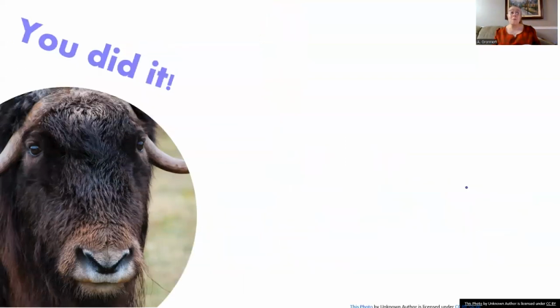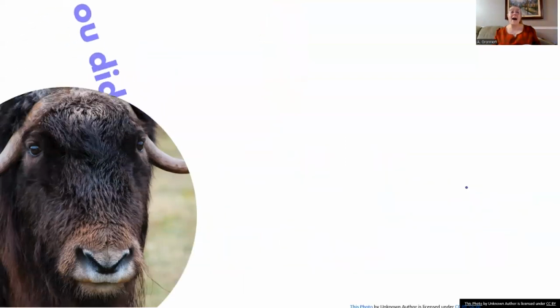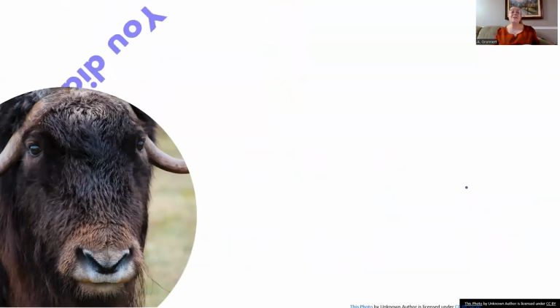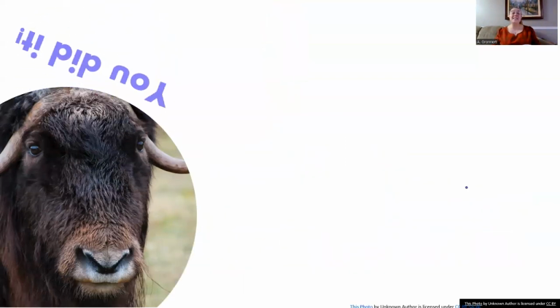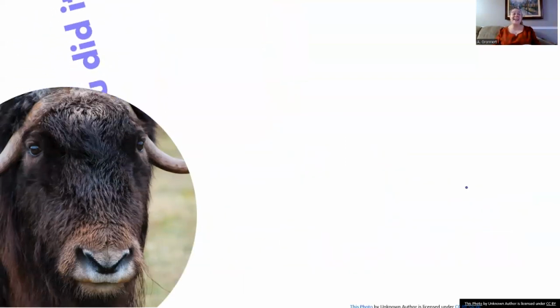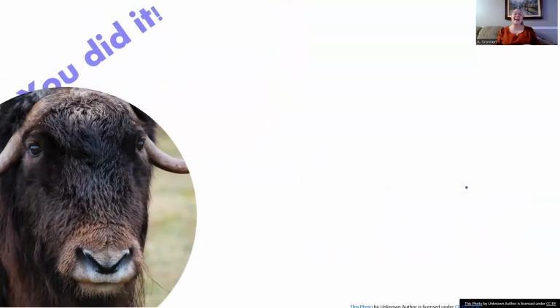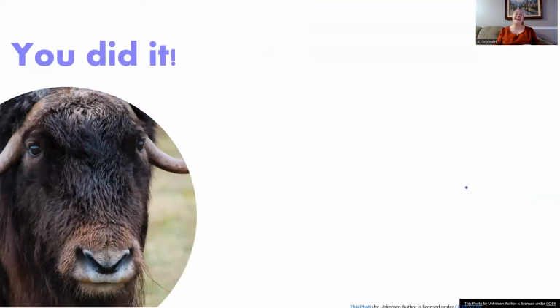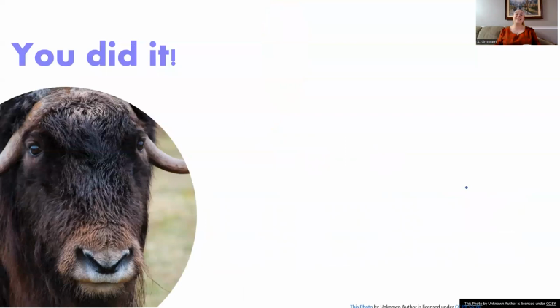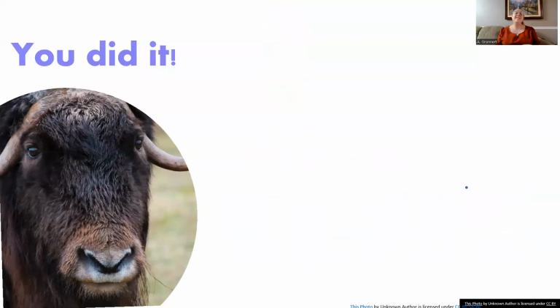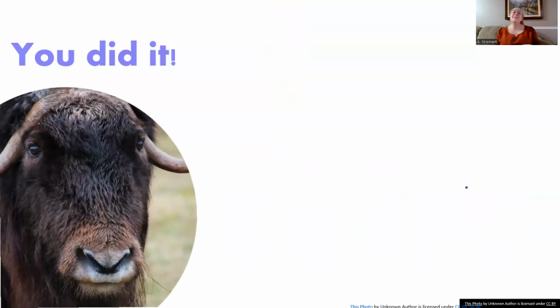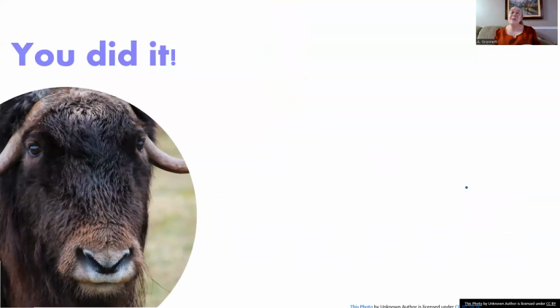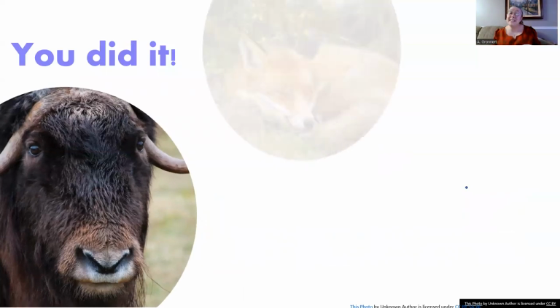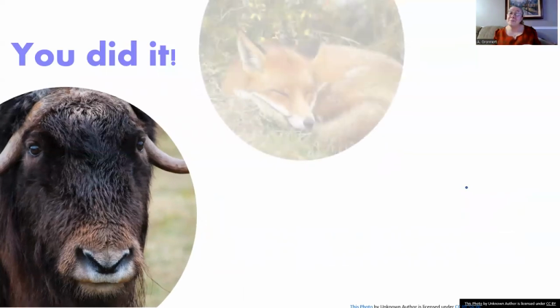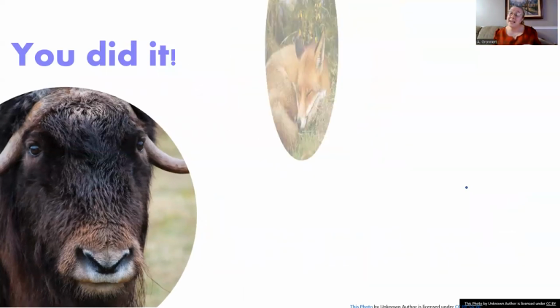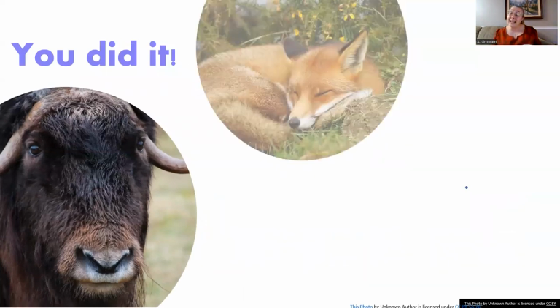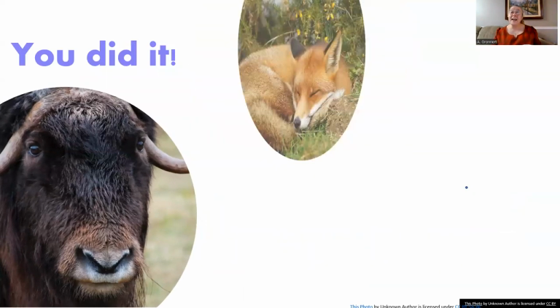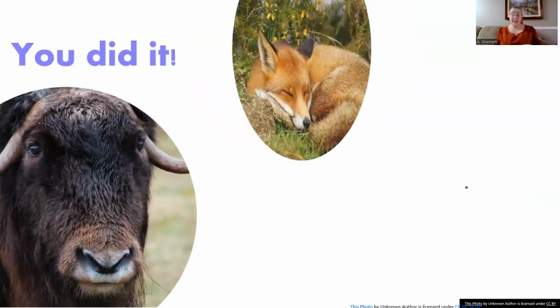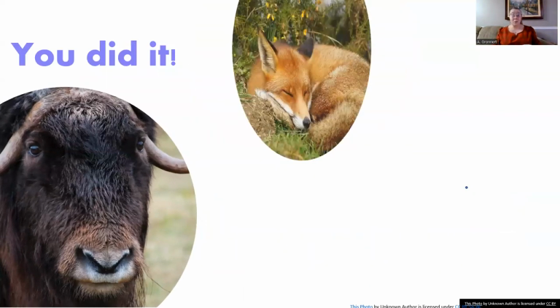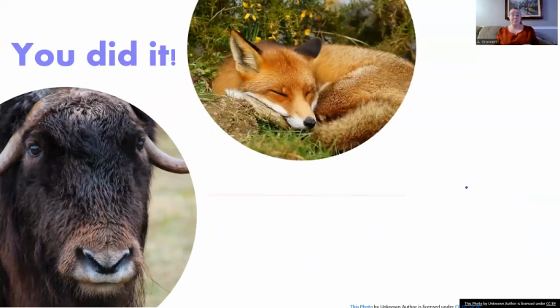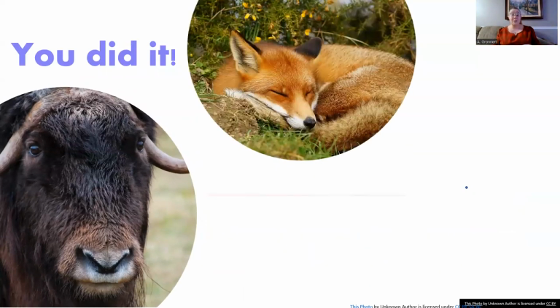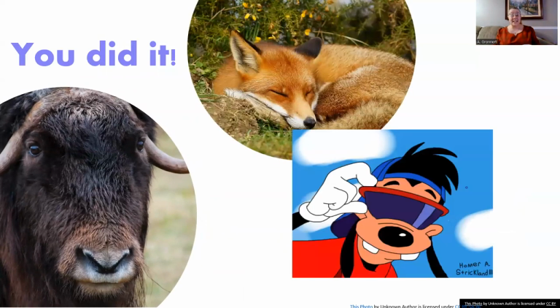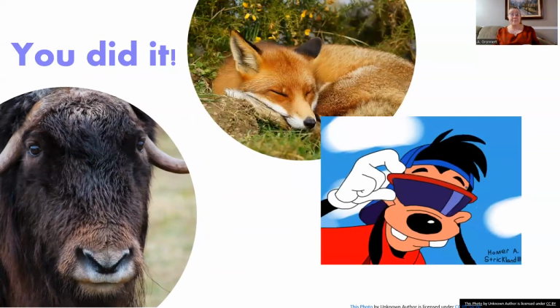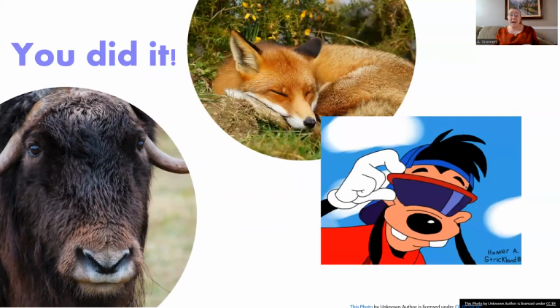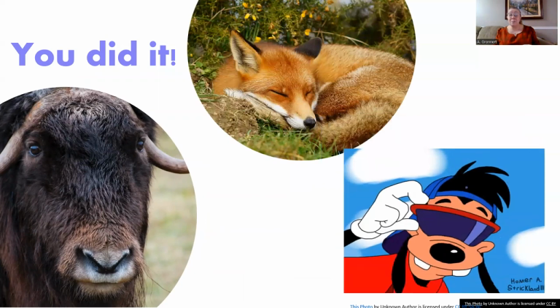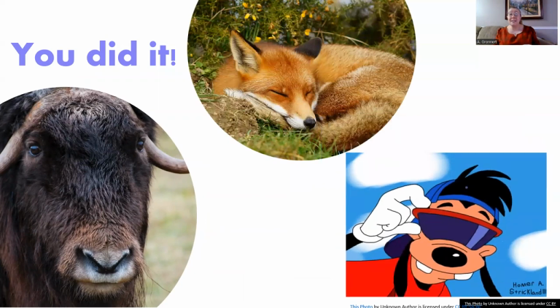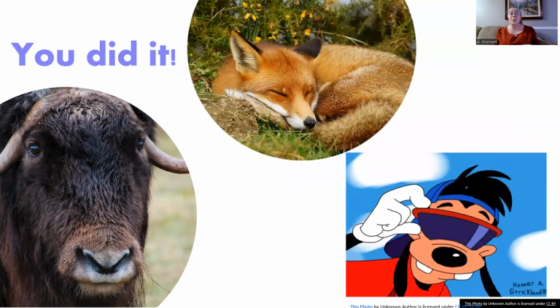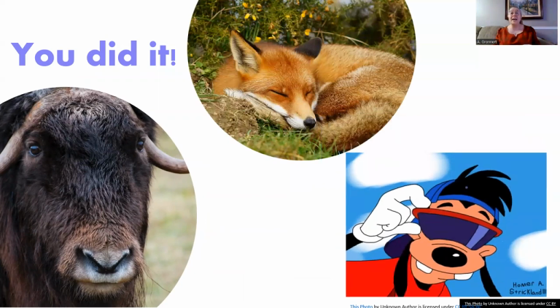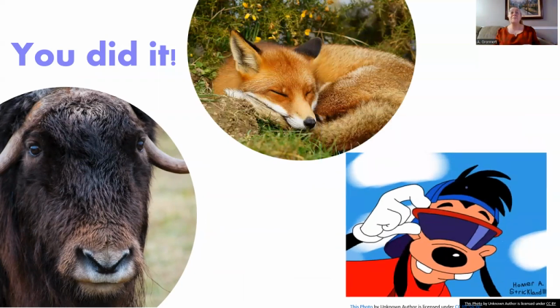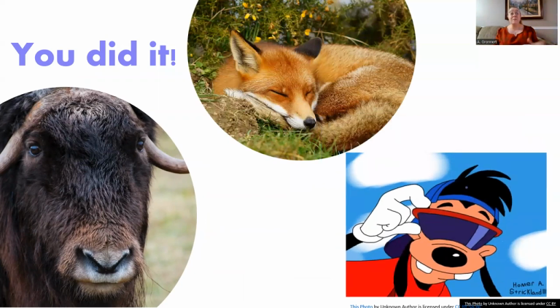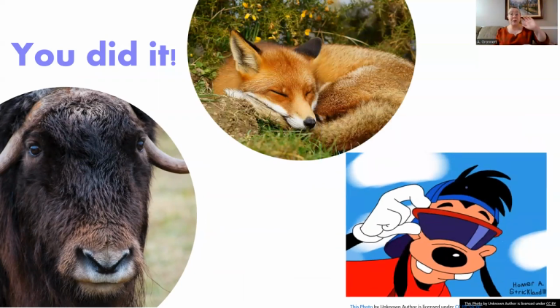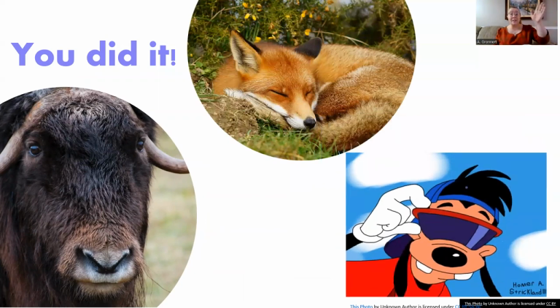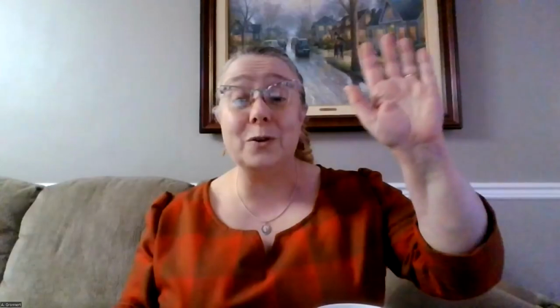Wow, you did it! That was amazing reading. Thanks for reading with me today, and I hope to see you again very soon.